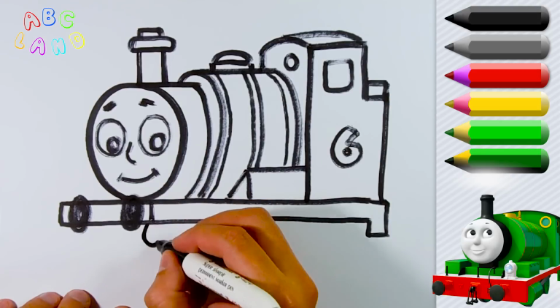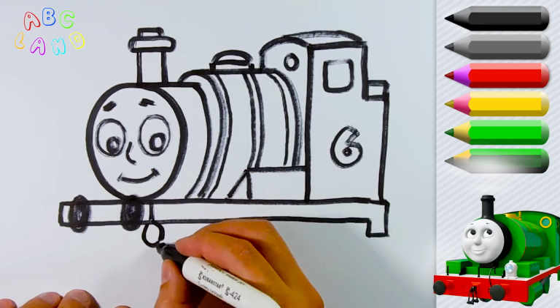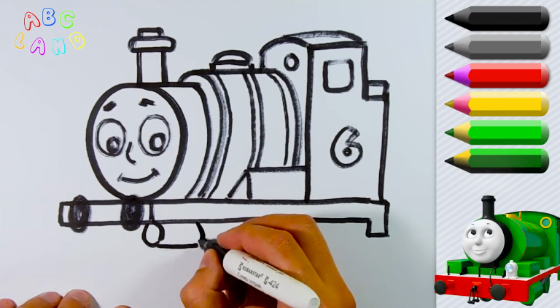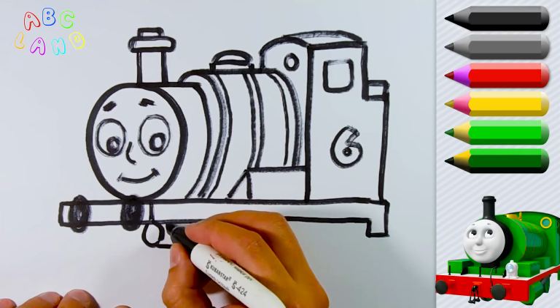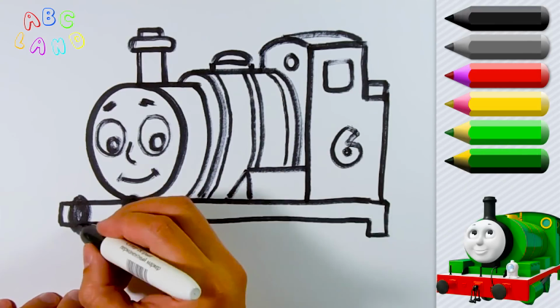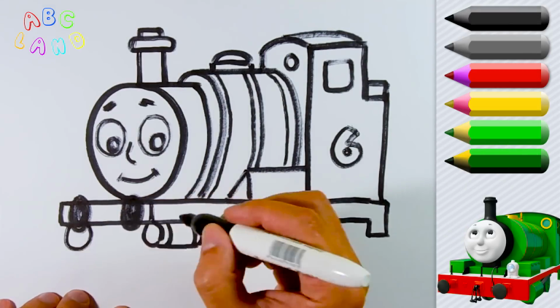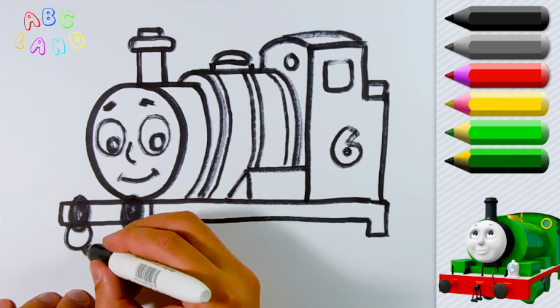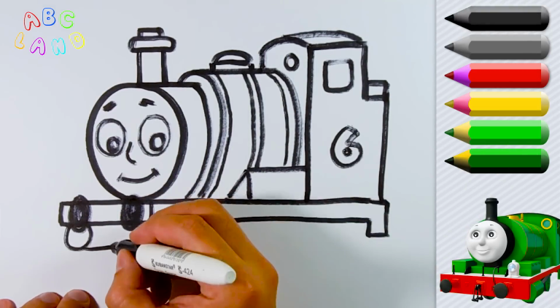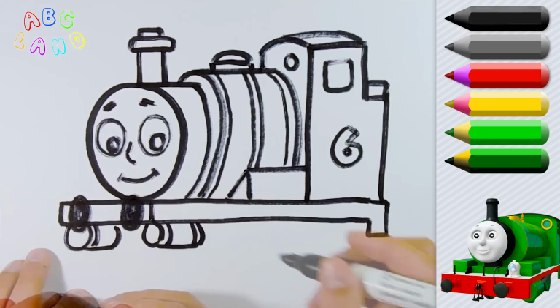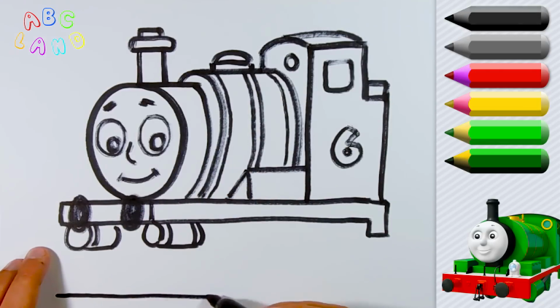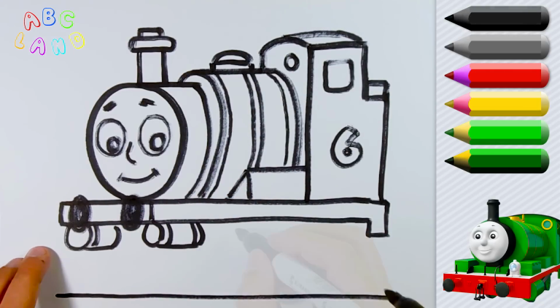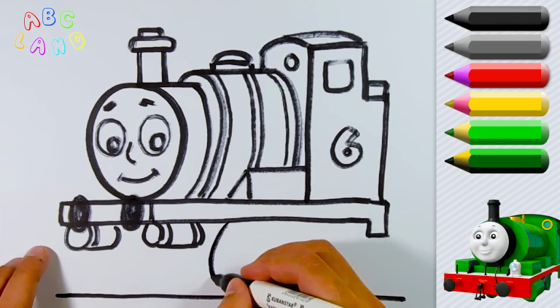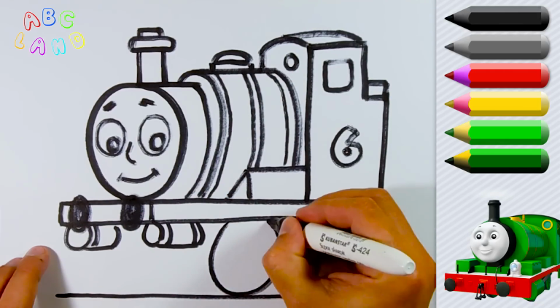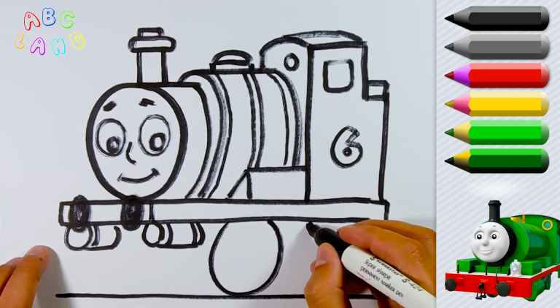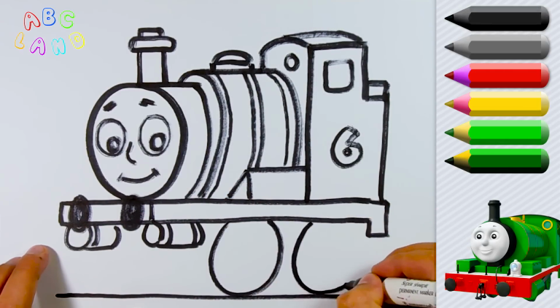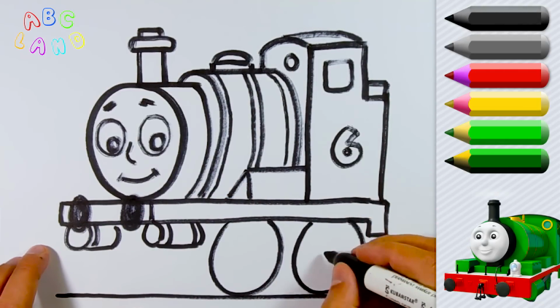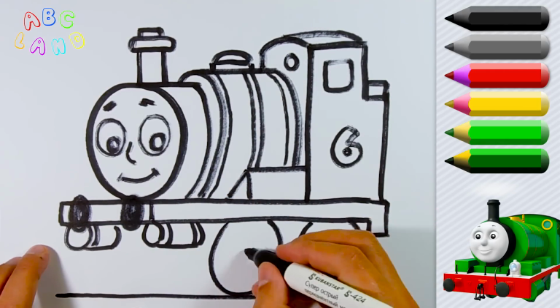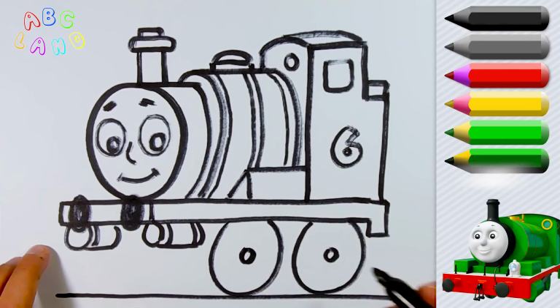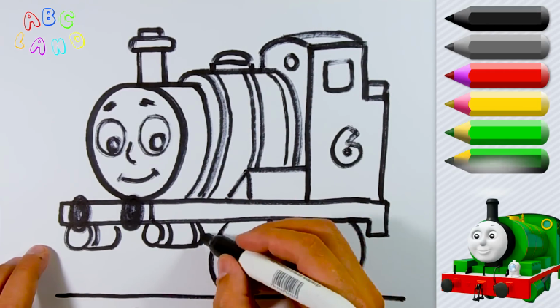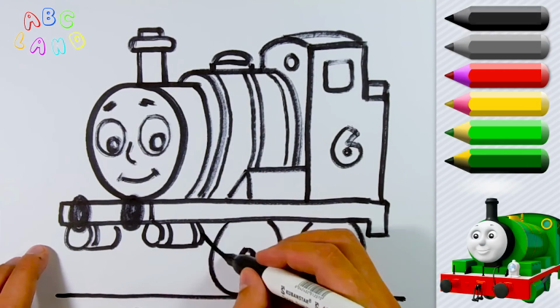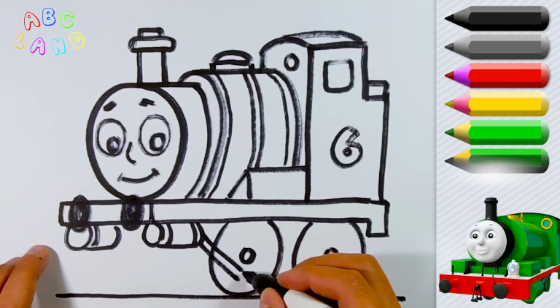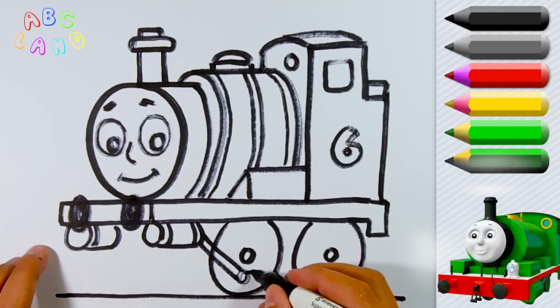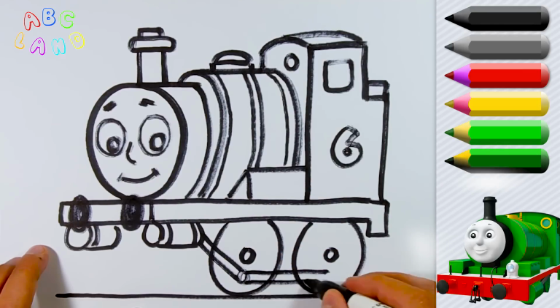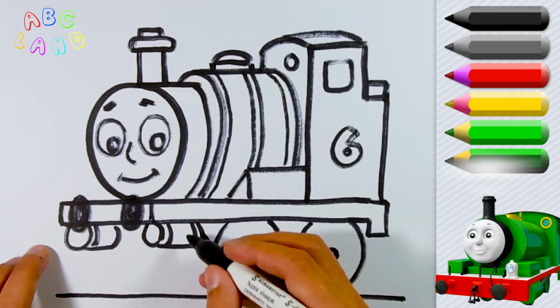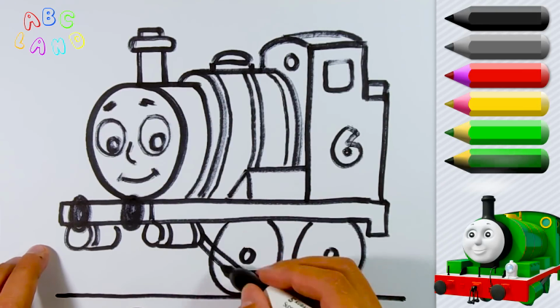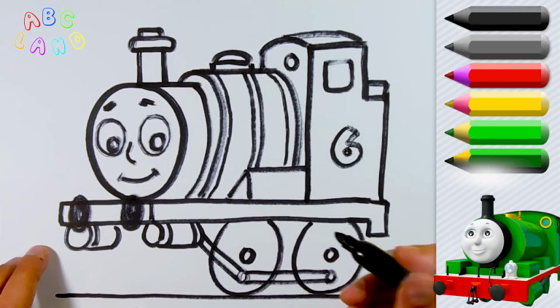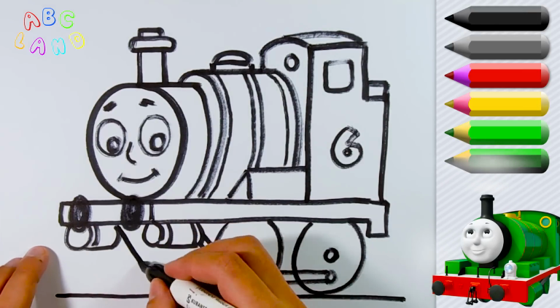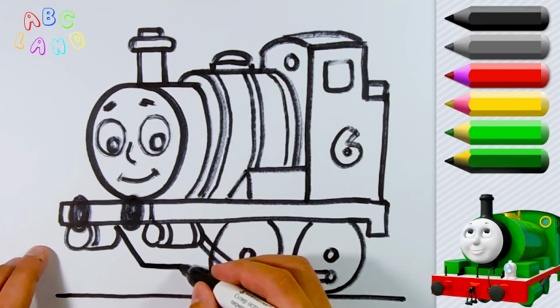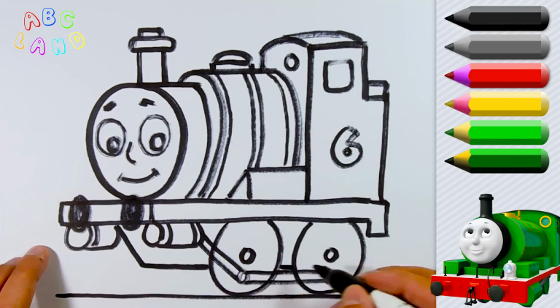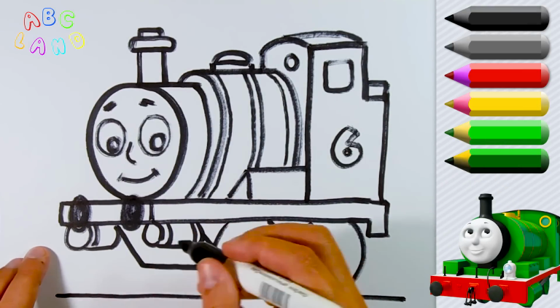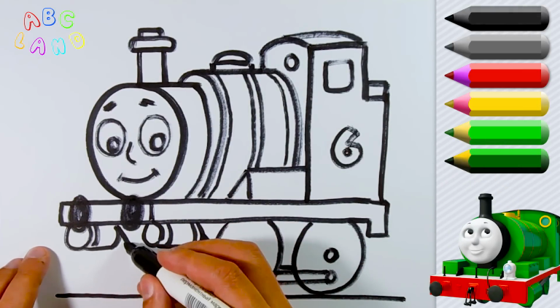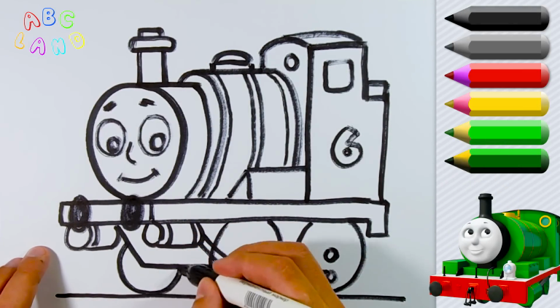At this stage, we are going to draw the lower part of Percy and, for sure, don't forget about the wheels. Percy has got 4 wheels — two of them are on each side.